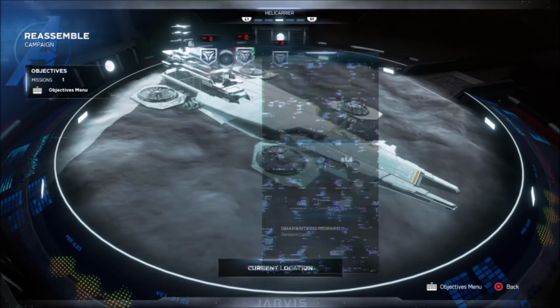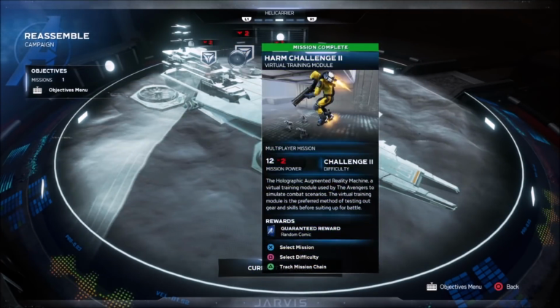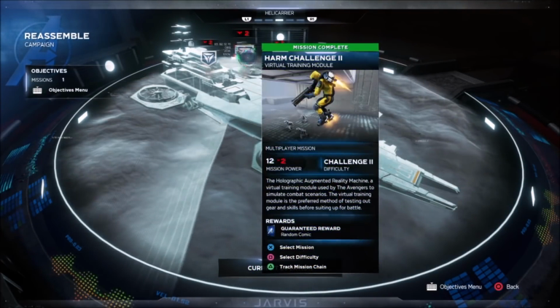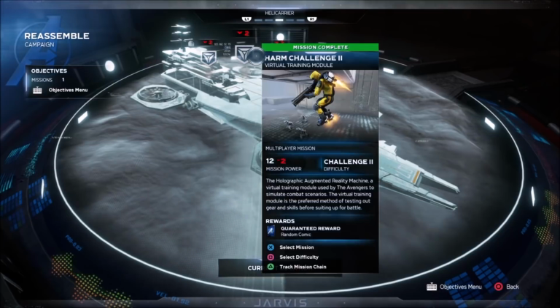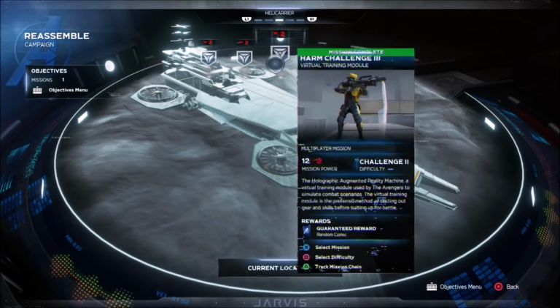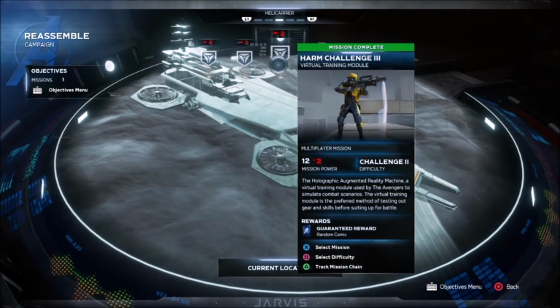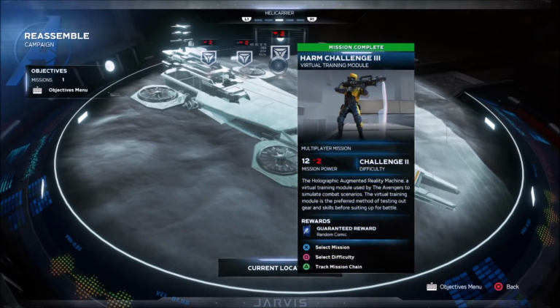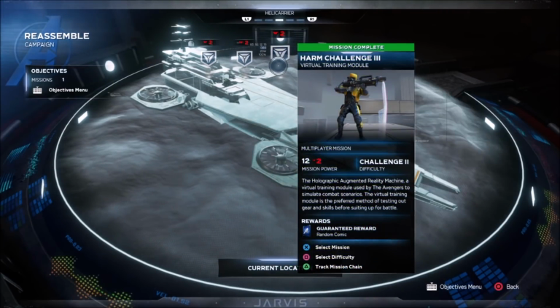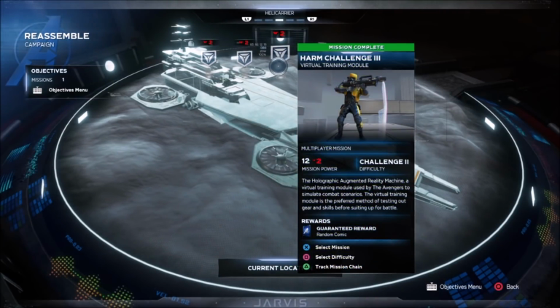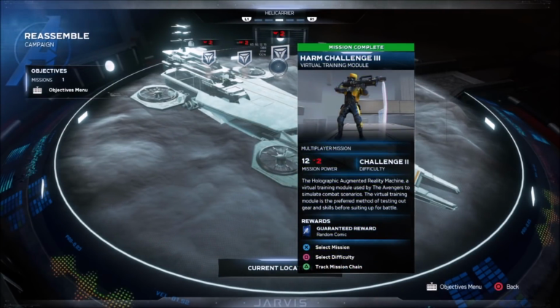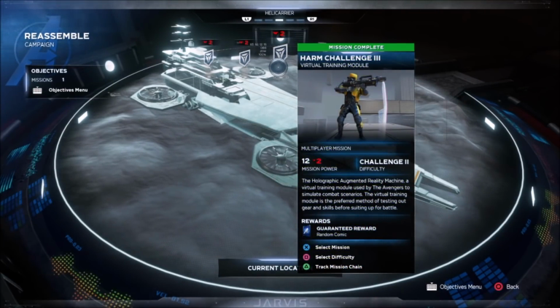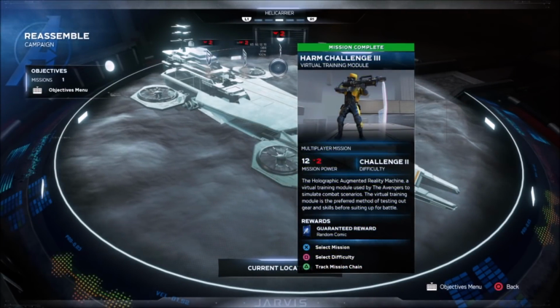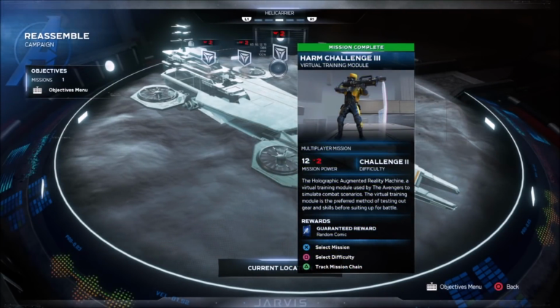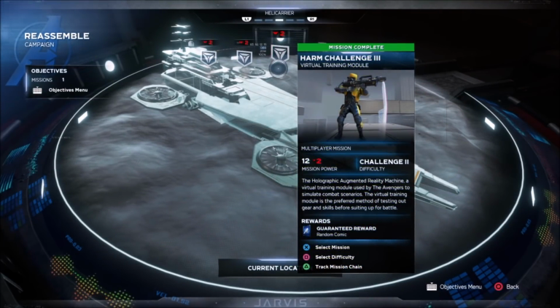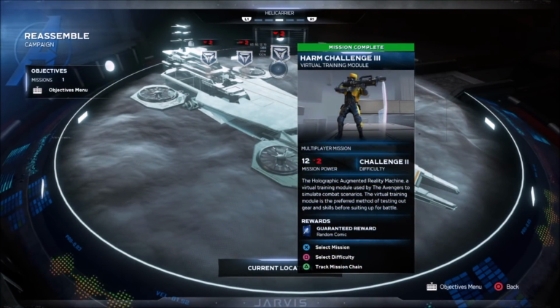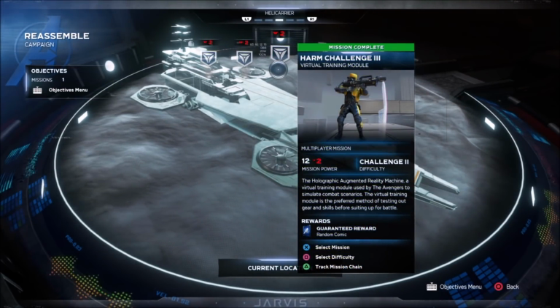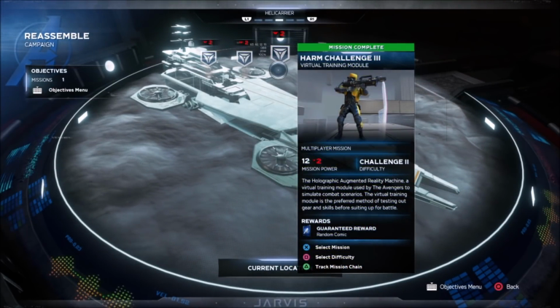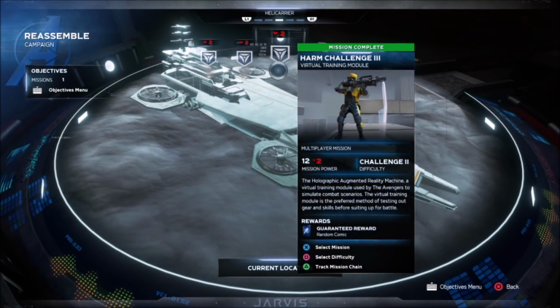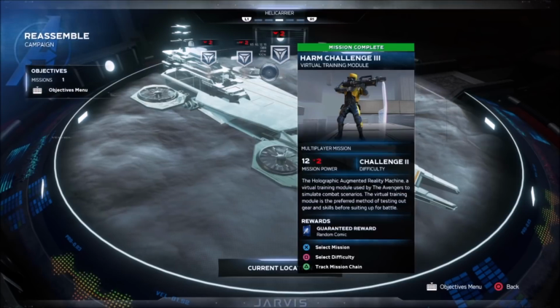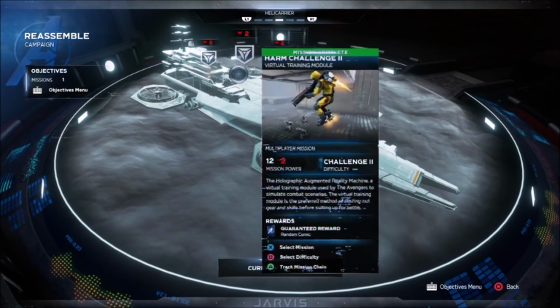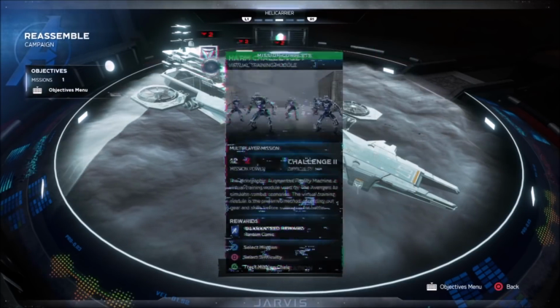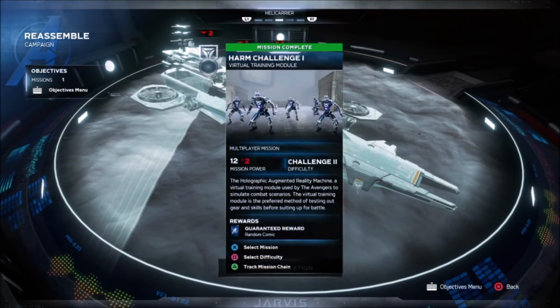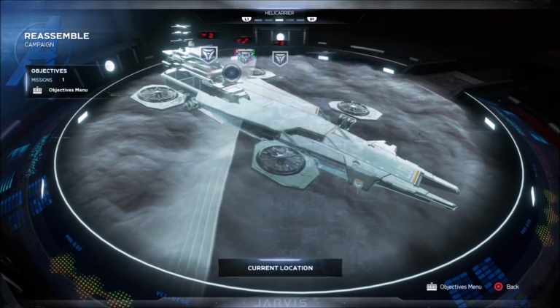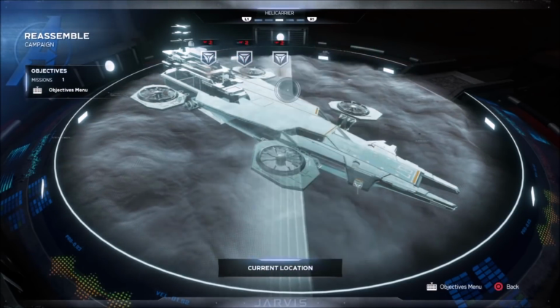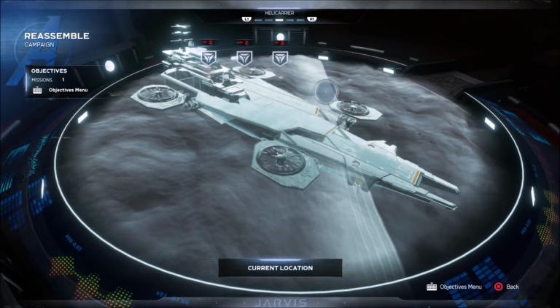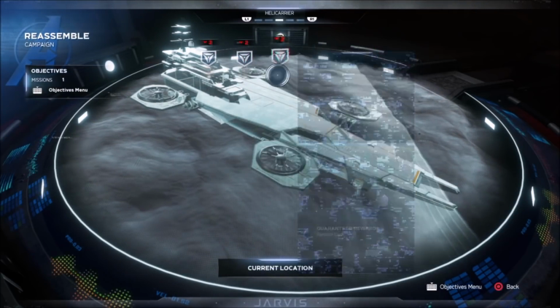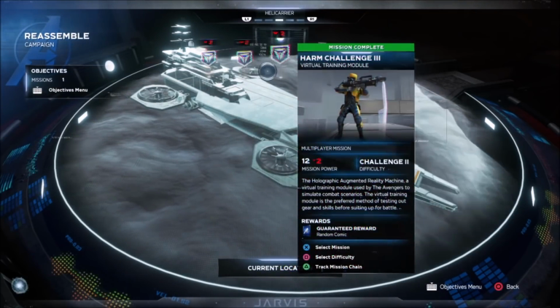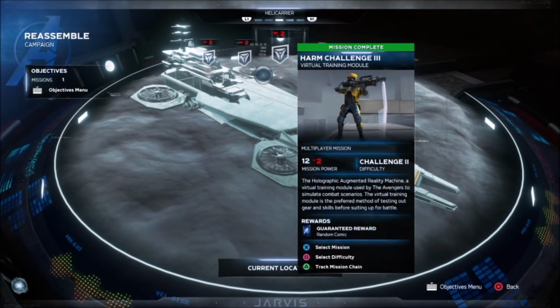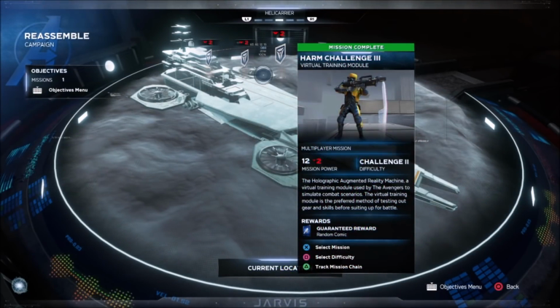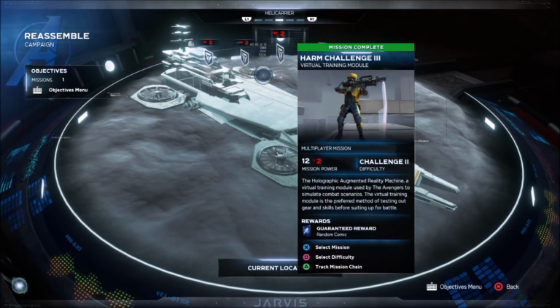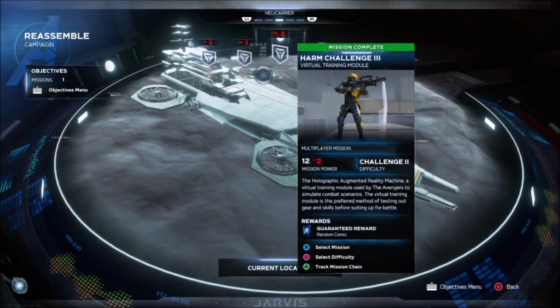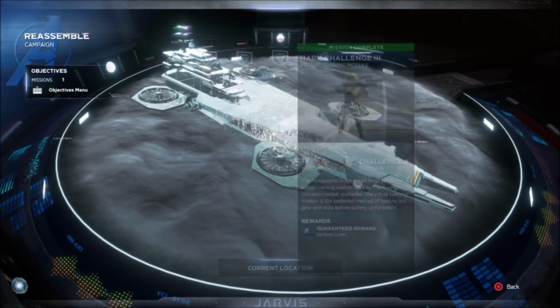Completing all three HARM challenges will unlock something for the main game, including the Hulk Smasher pickaxes. They do get harder with difficulty, but you can actually play them with friends, which makes them quite easy.